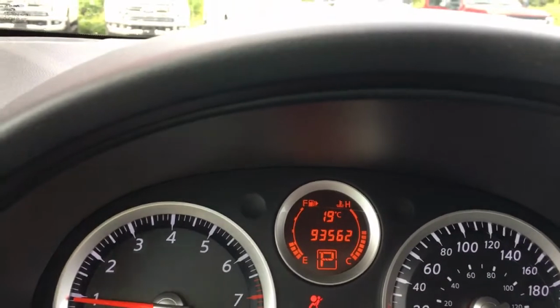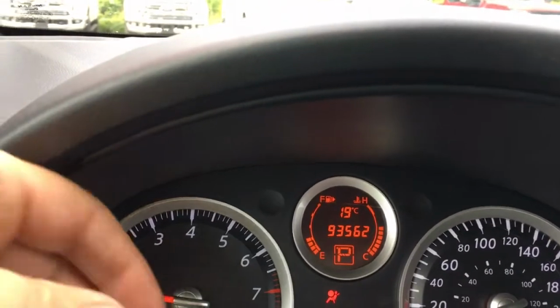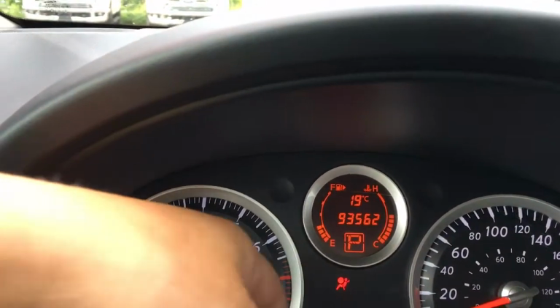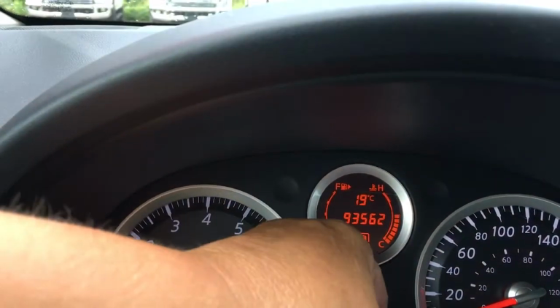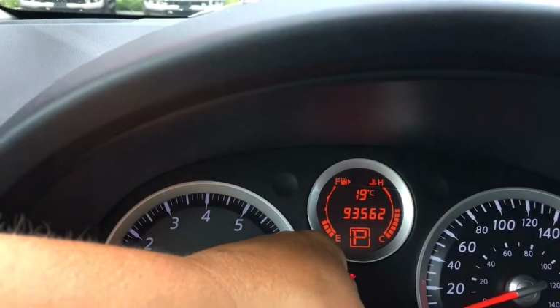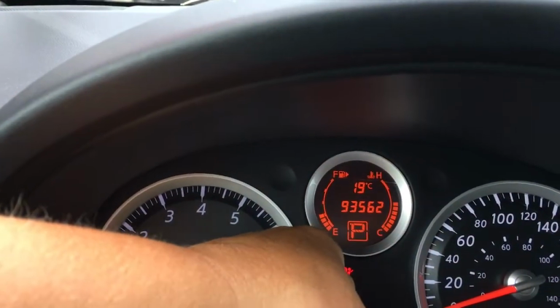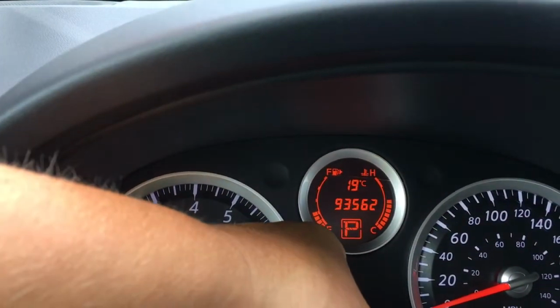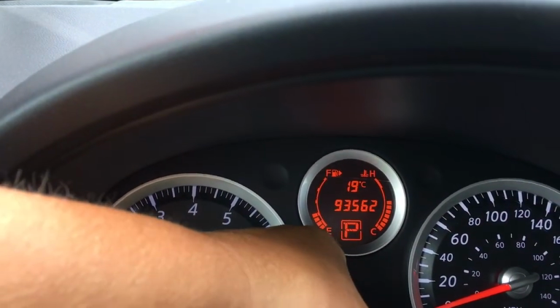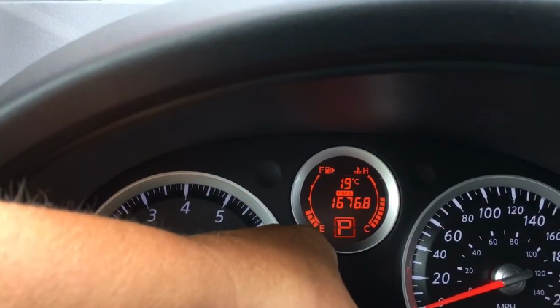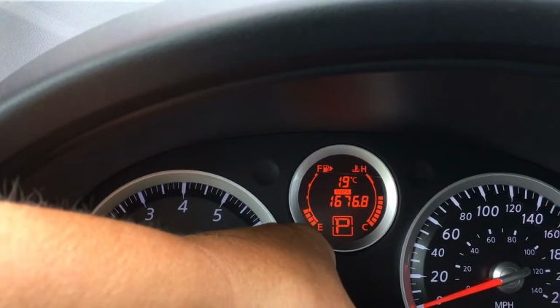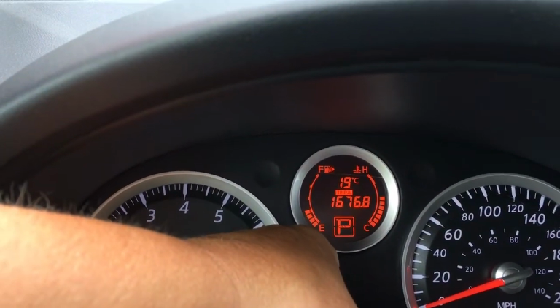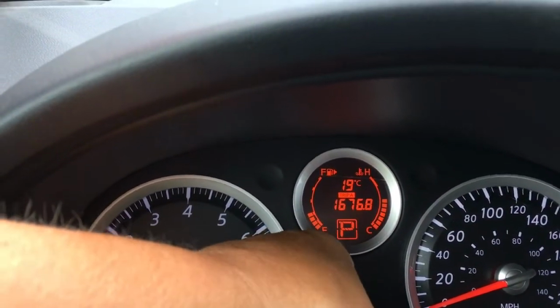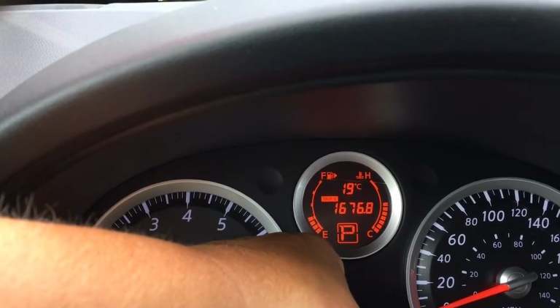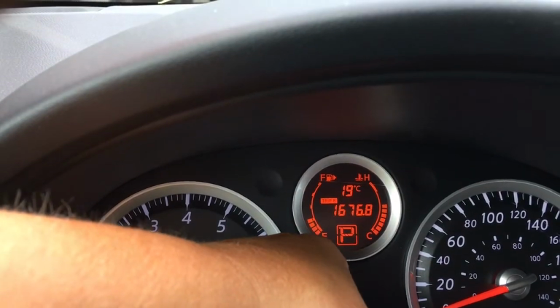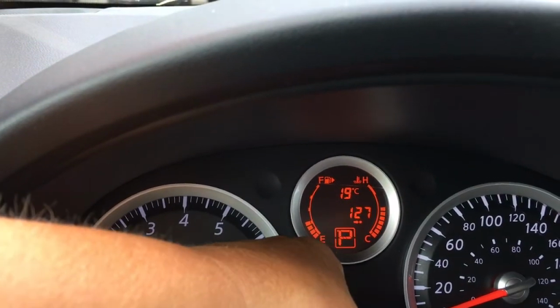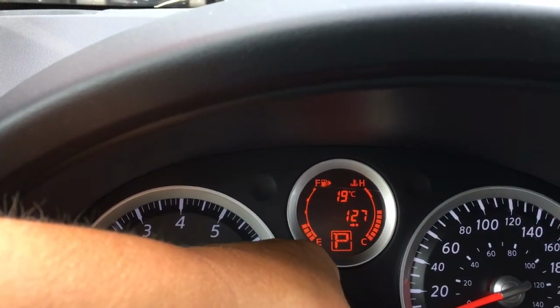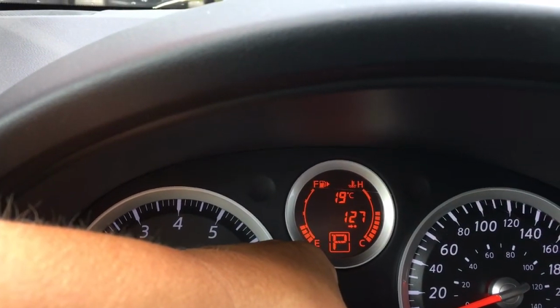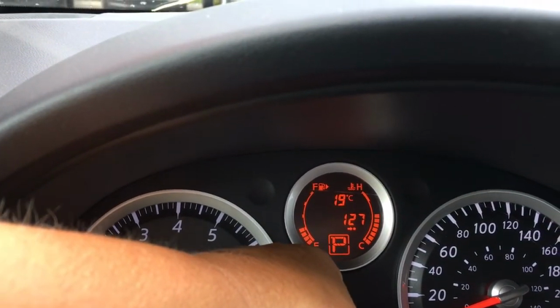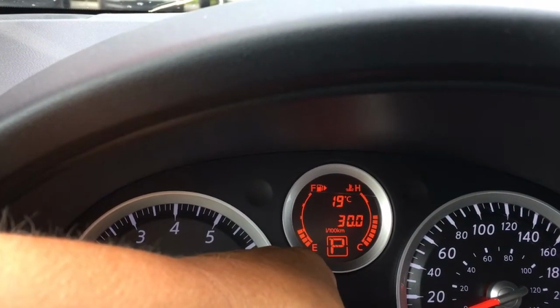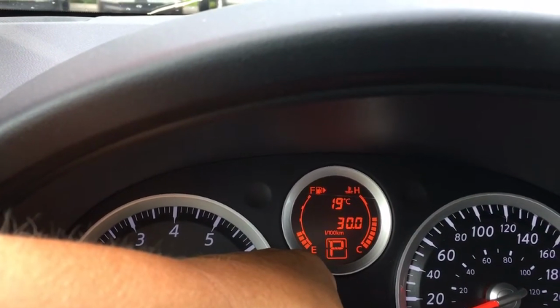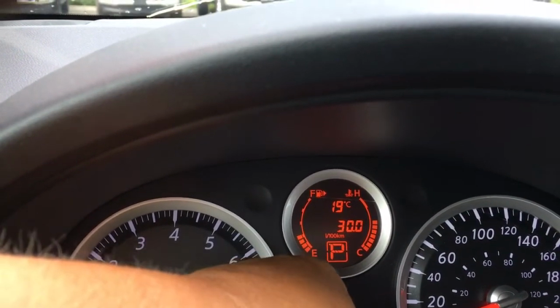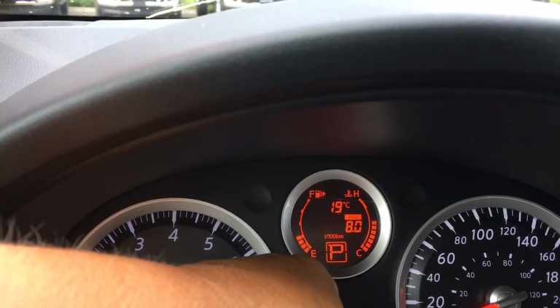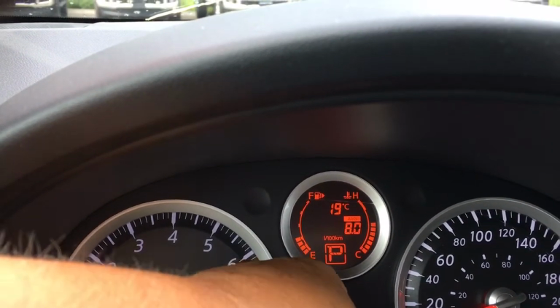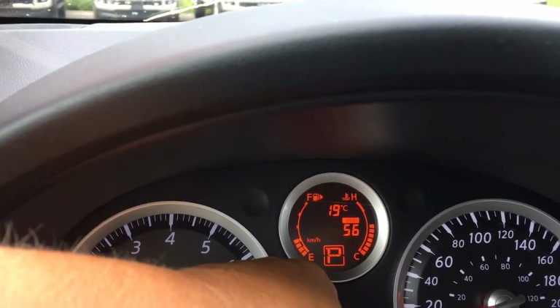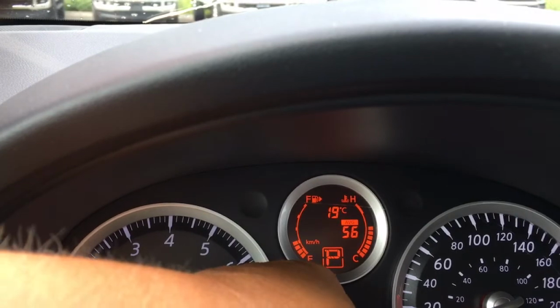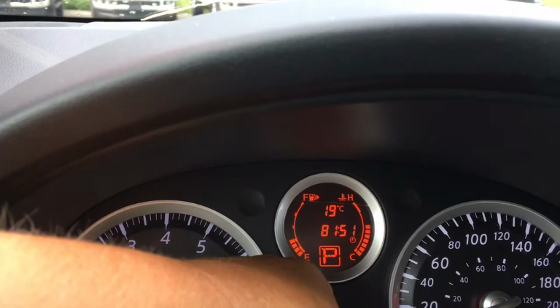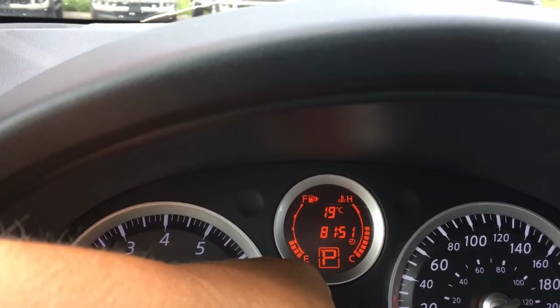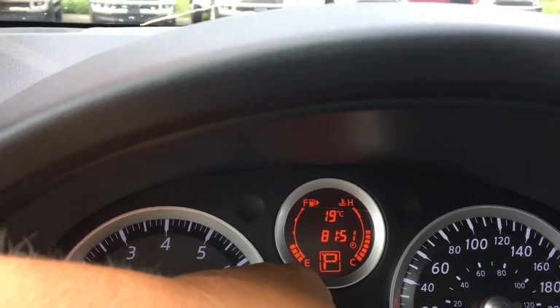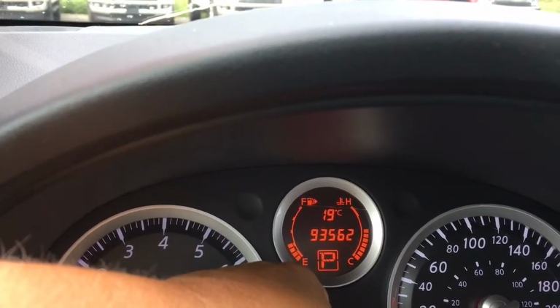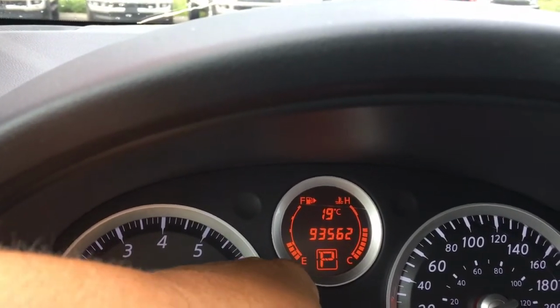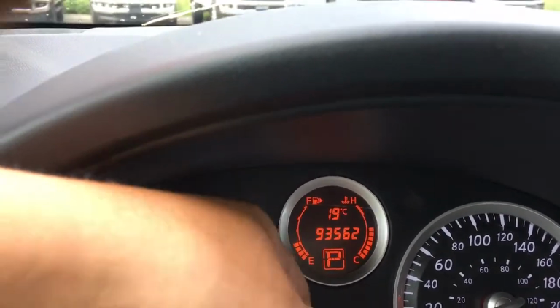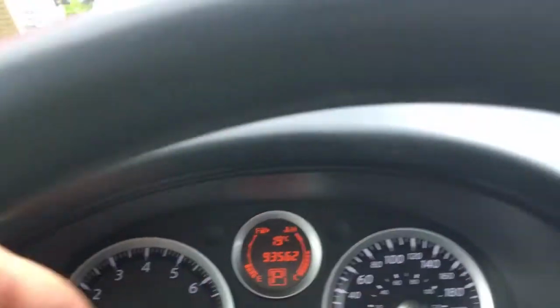You've got the outside temperature displayed there, and when we press the button here we will see trip A, trip B, kilometers to empty, the average, a timer, and then it cycles back around again.